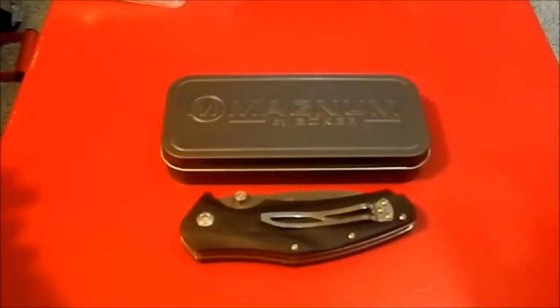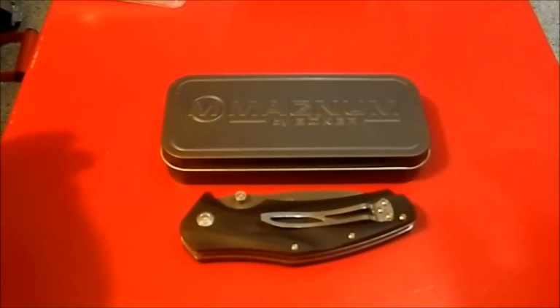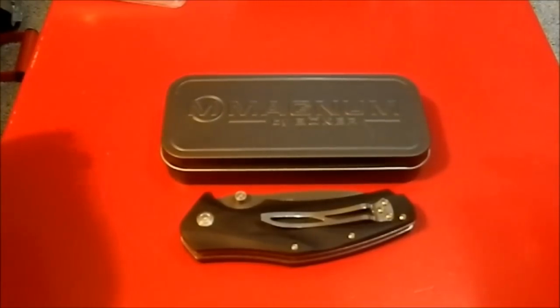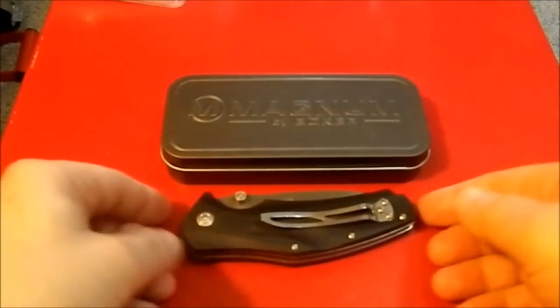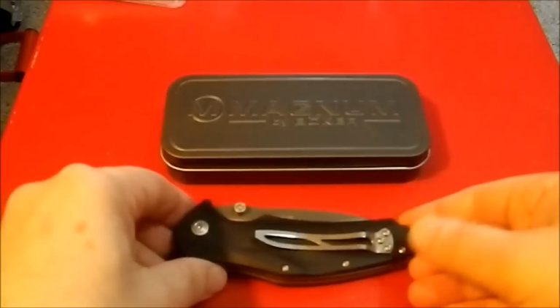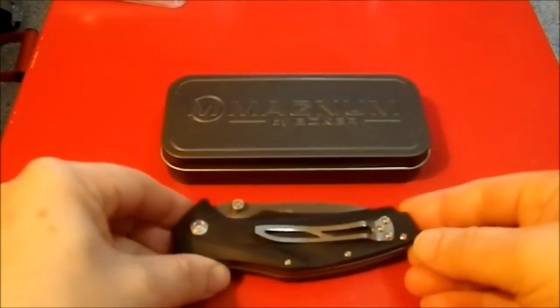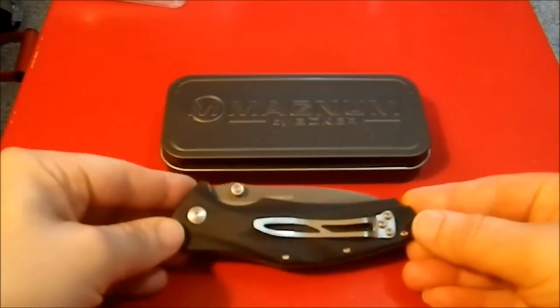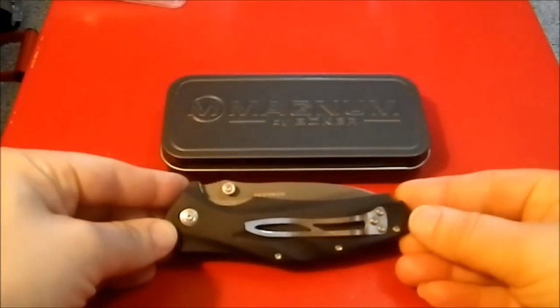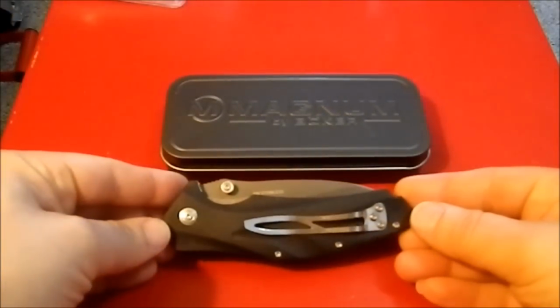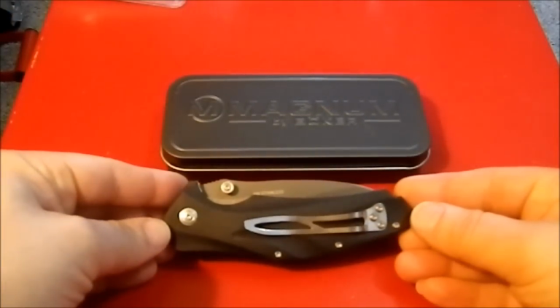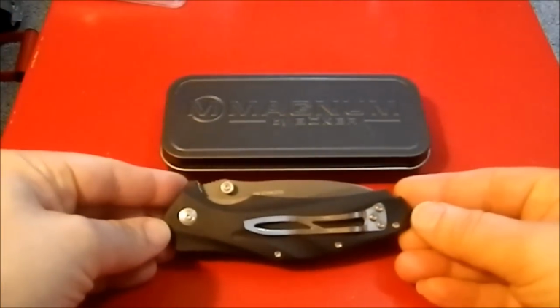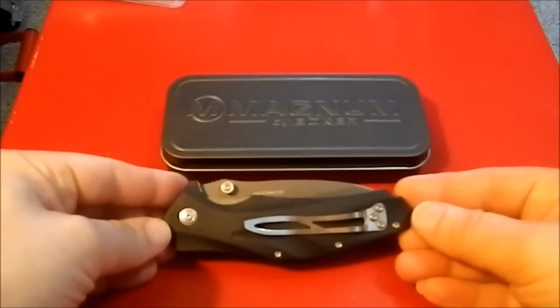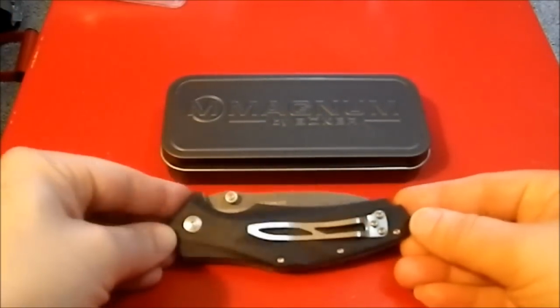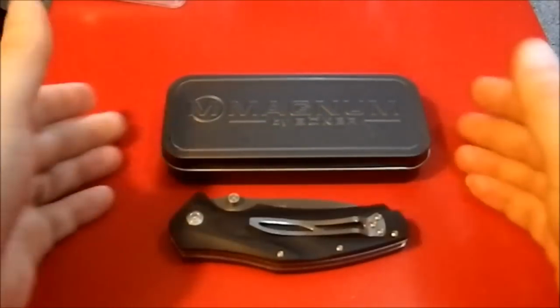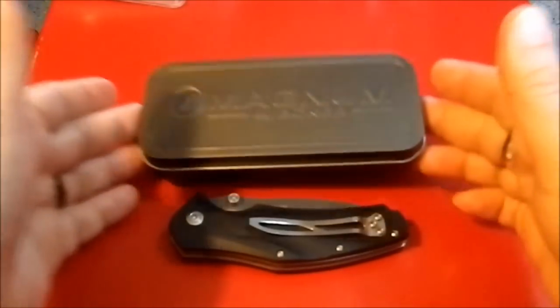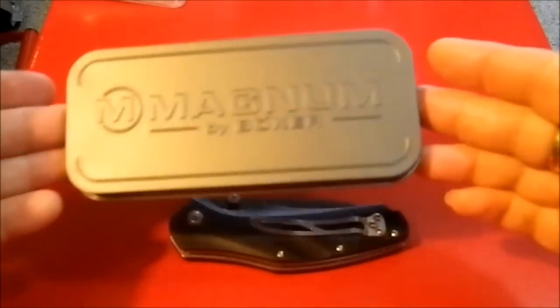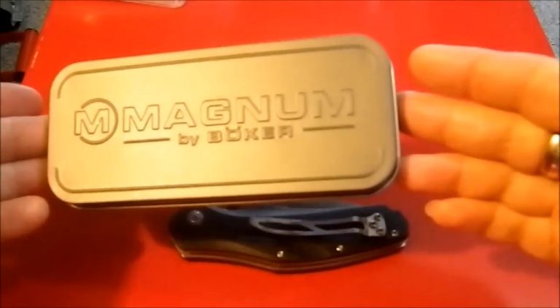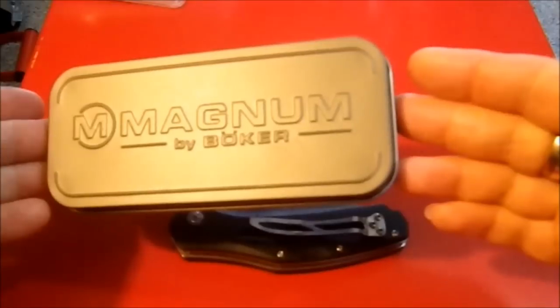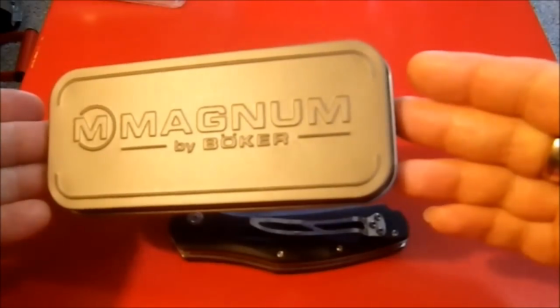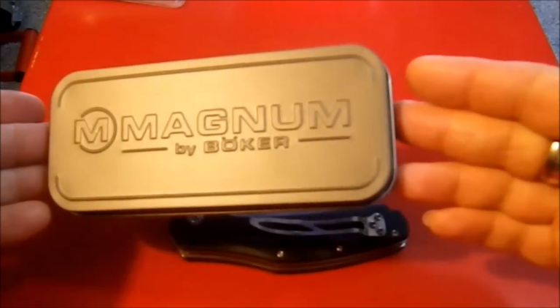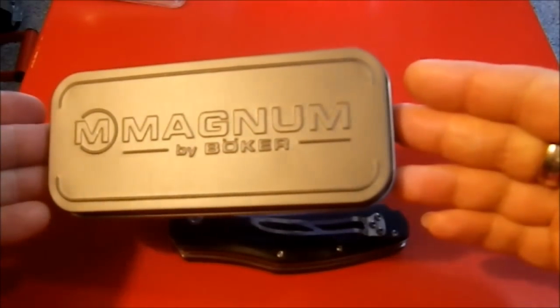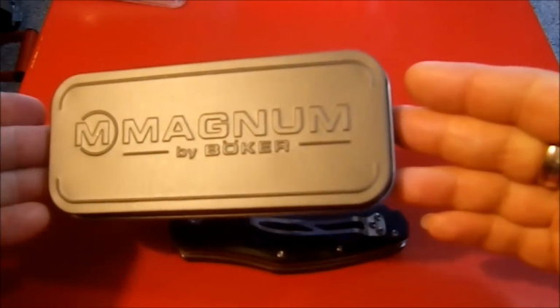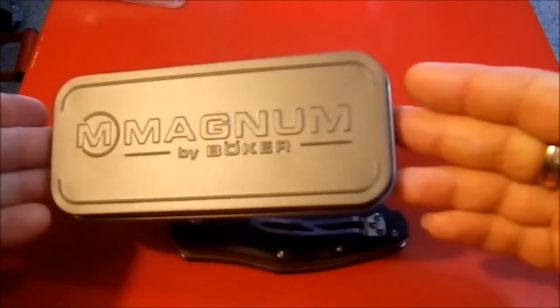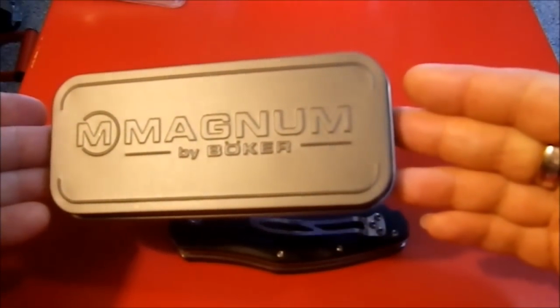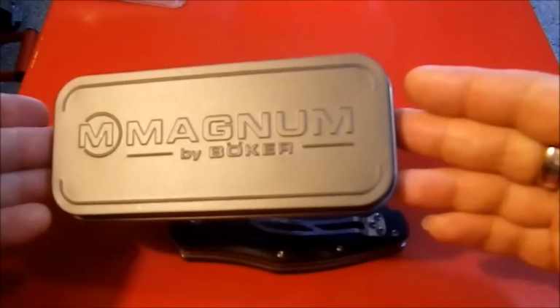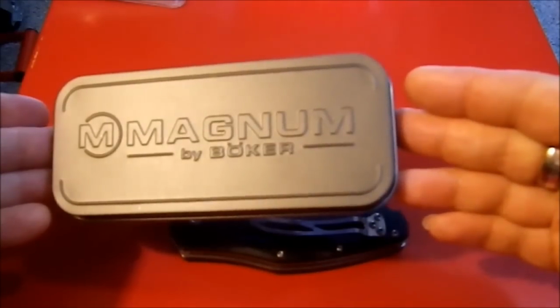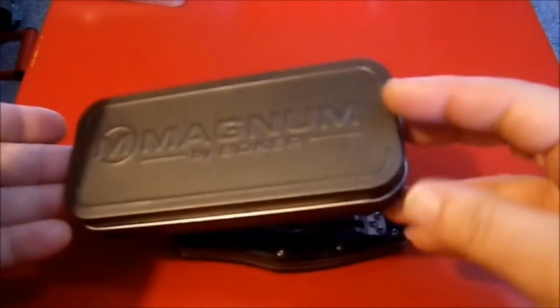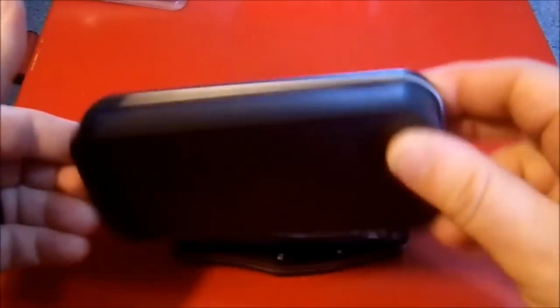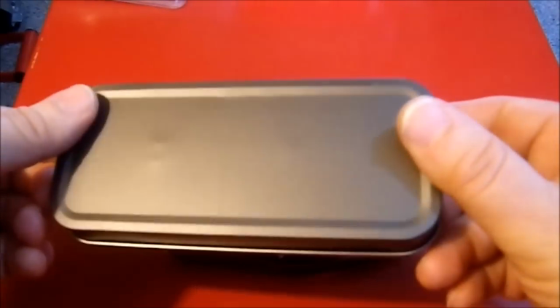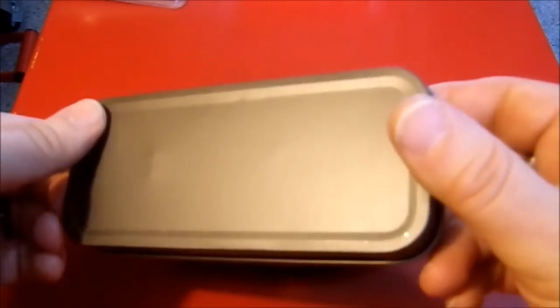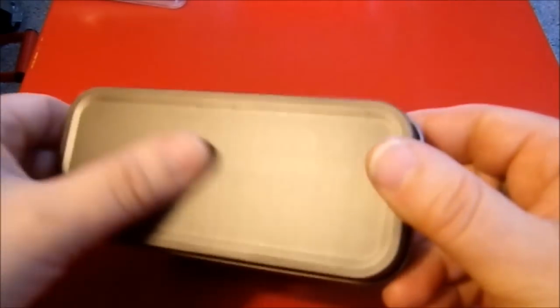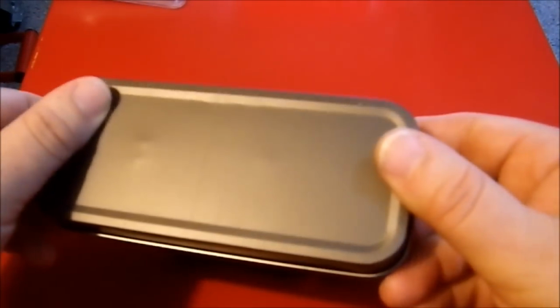Greetings YouTube! This is the Boker Magnum Slicer. It came in this very attractive tin. I was really quite impressed — I wasn't expecting that.